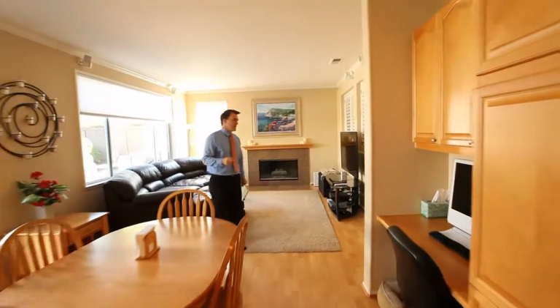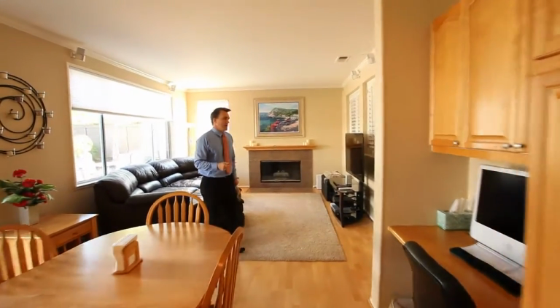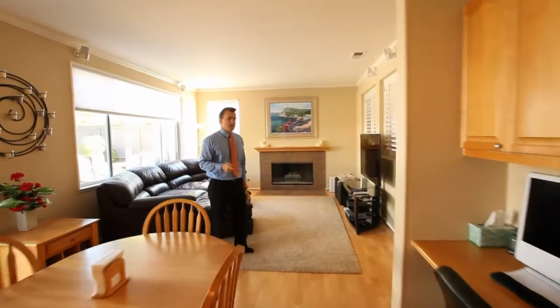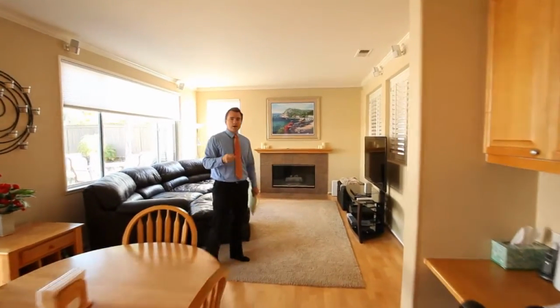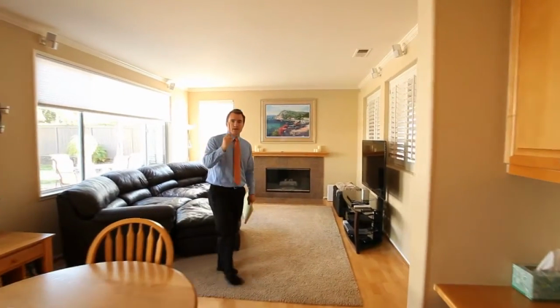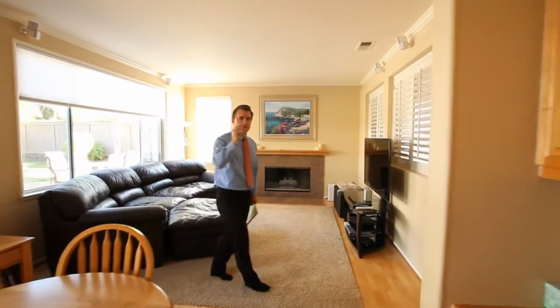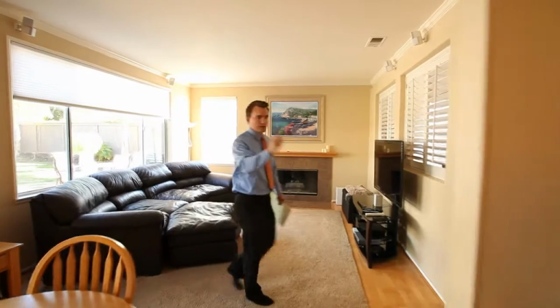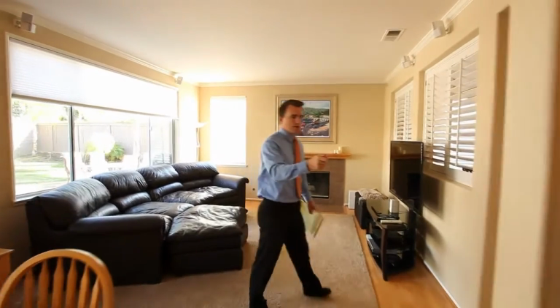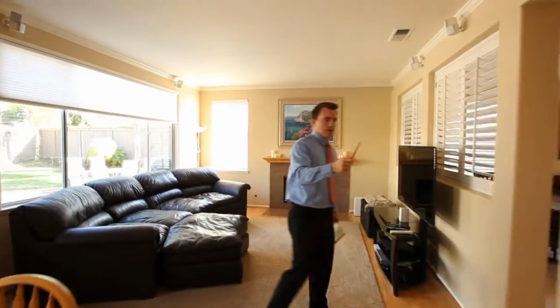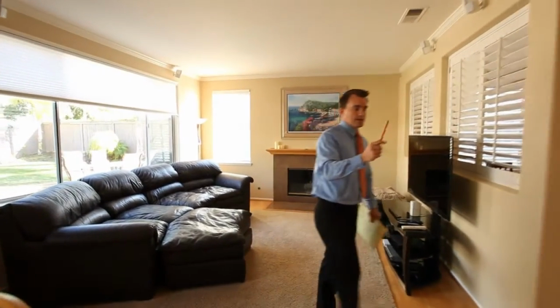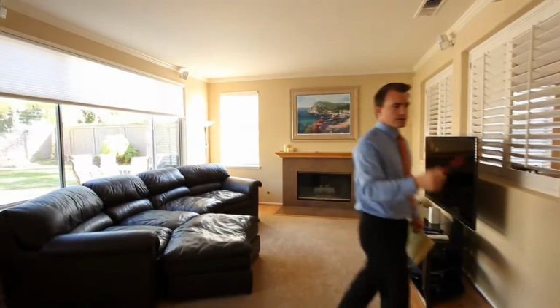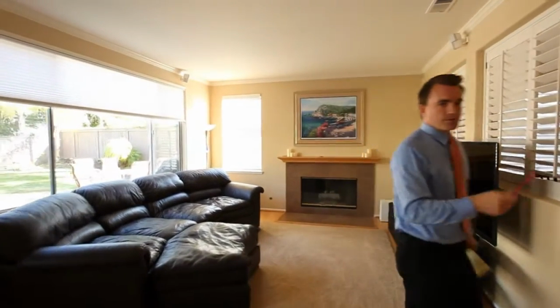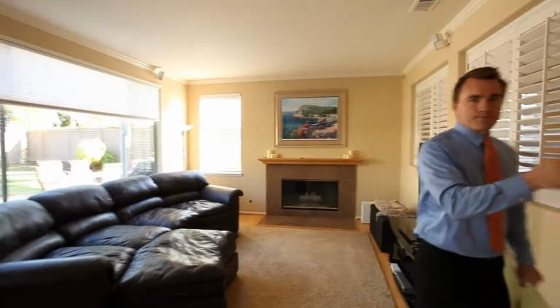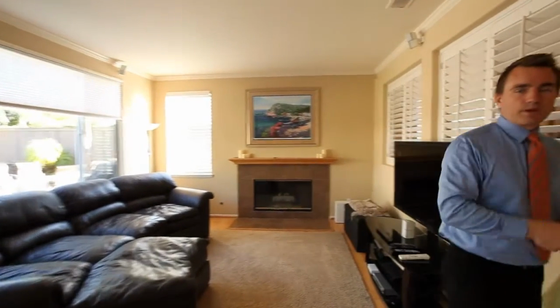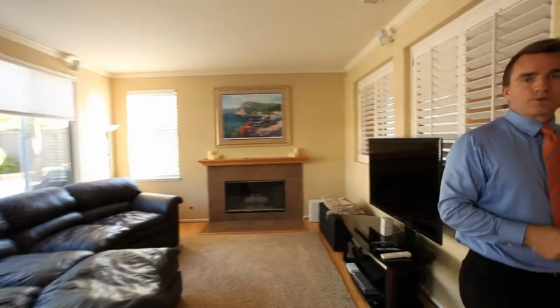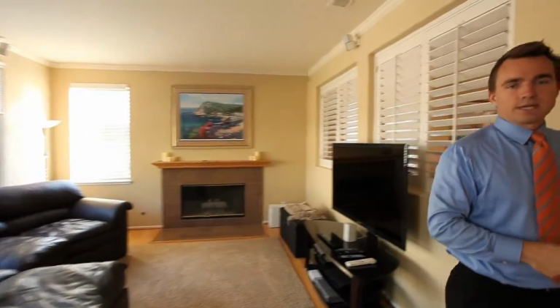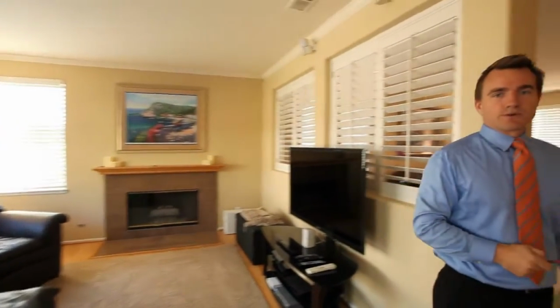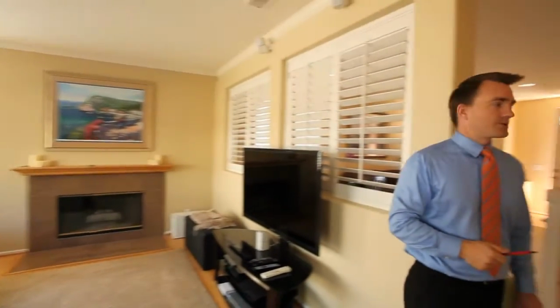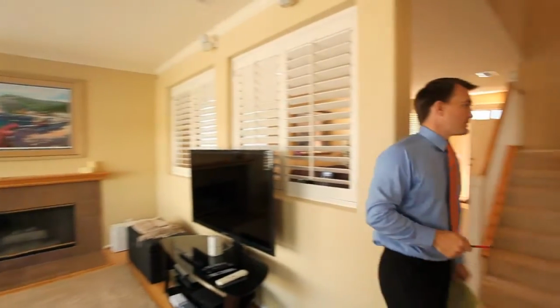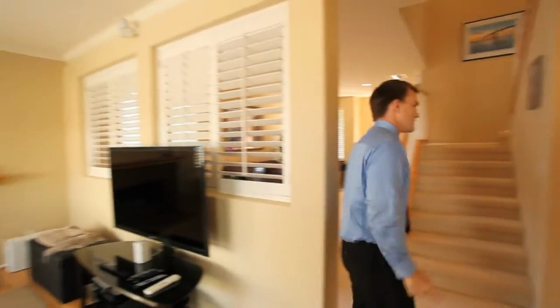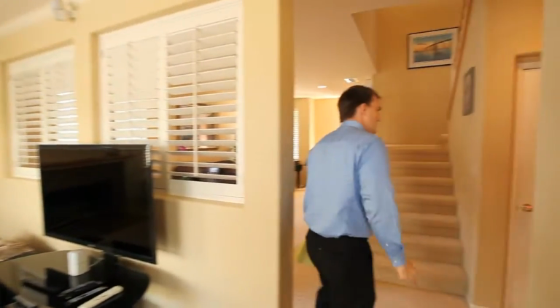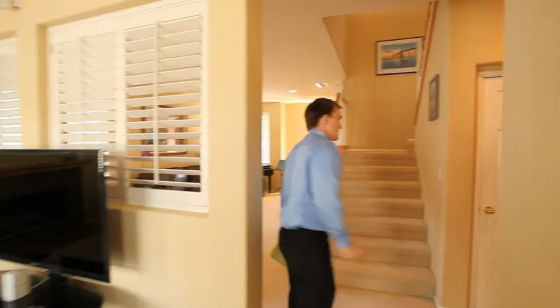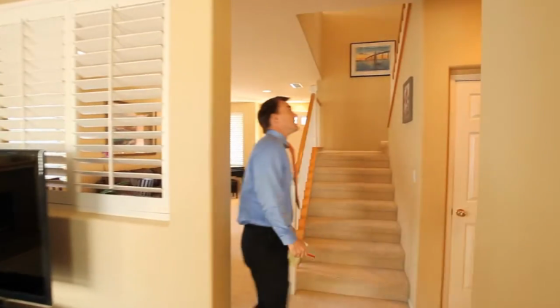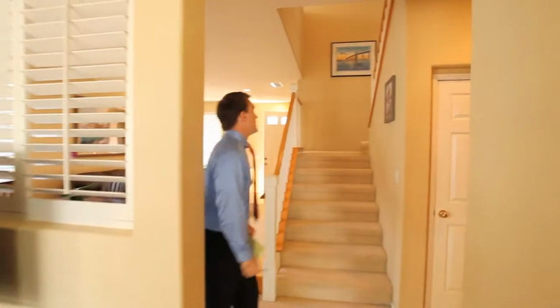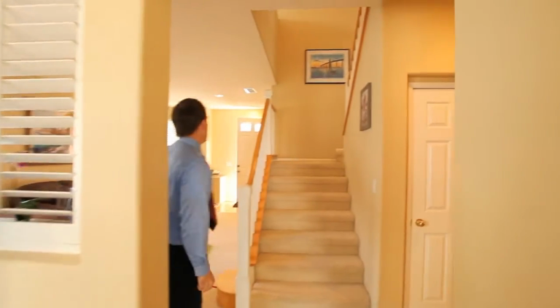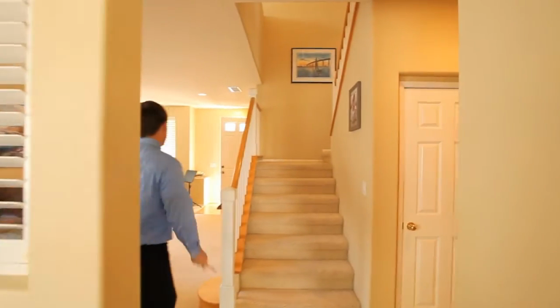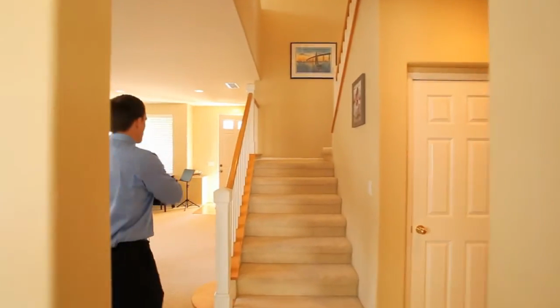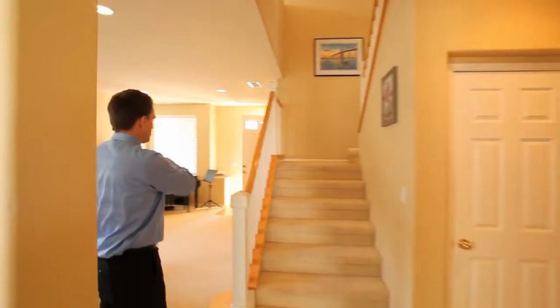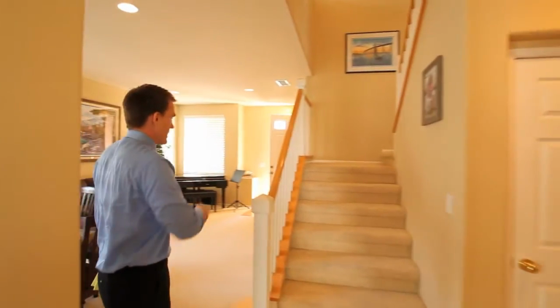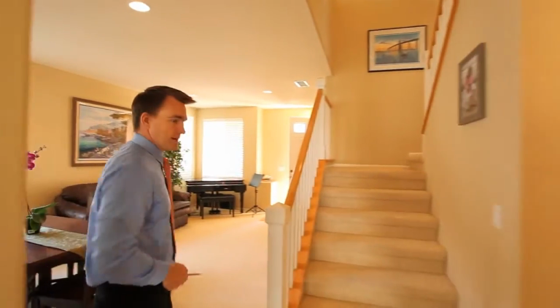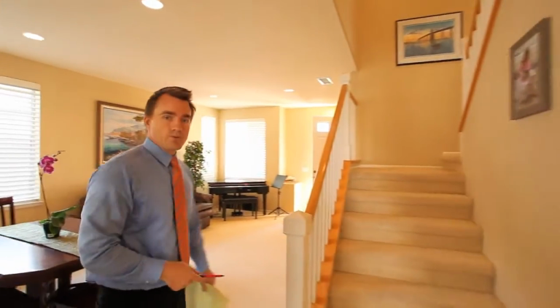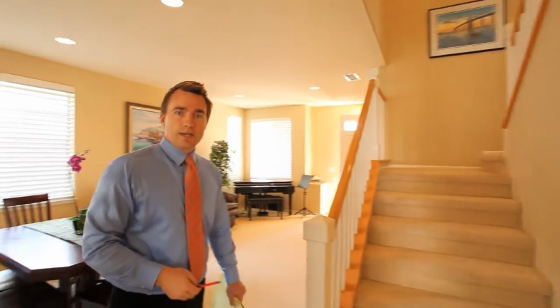You have a very large laundry room, a two-car attached garage, and your formal area as you walk in.